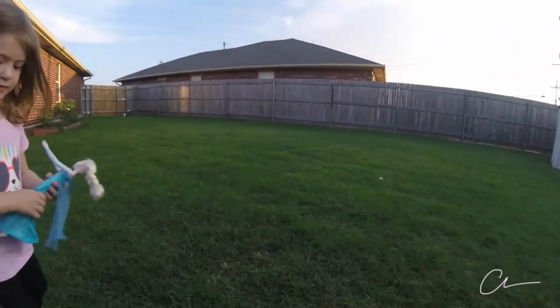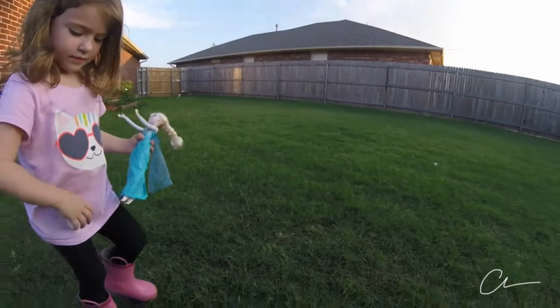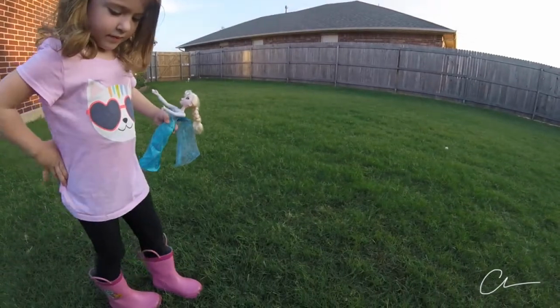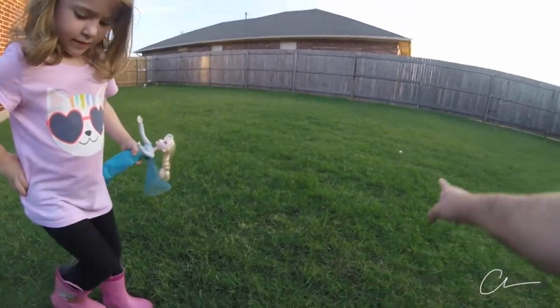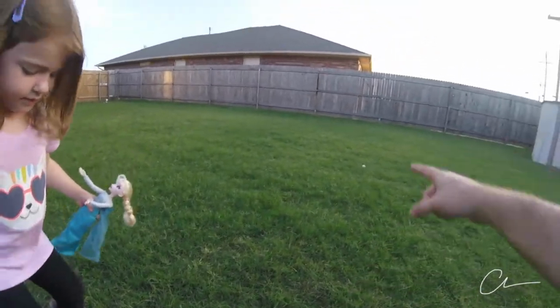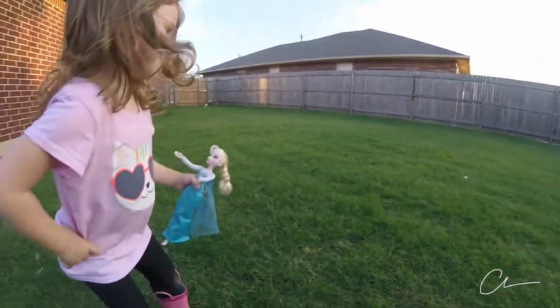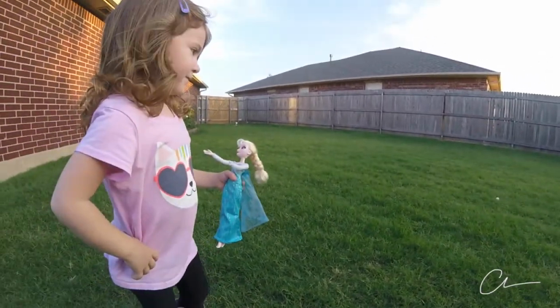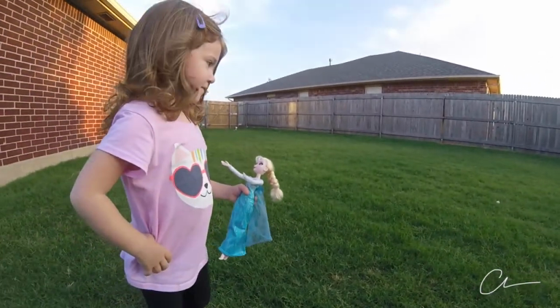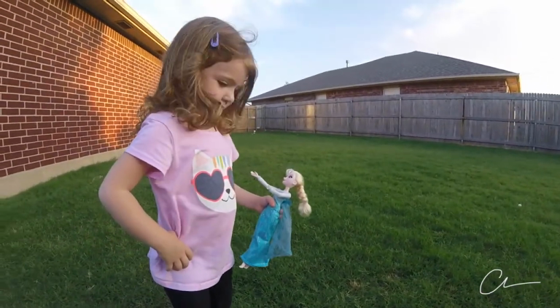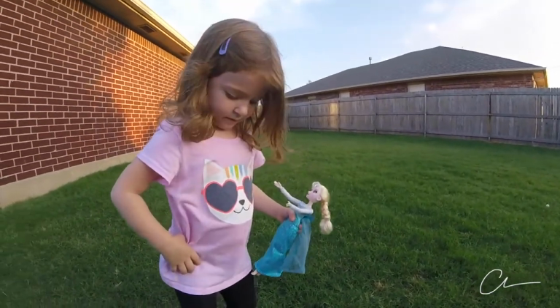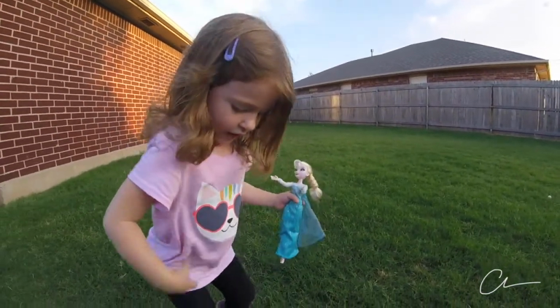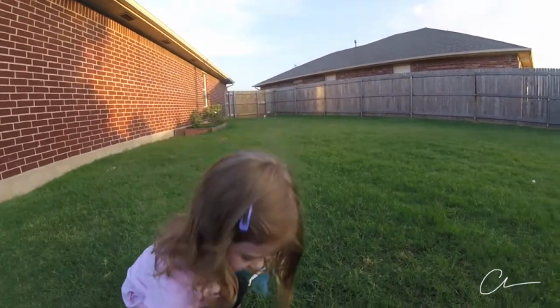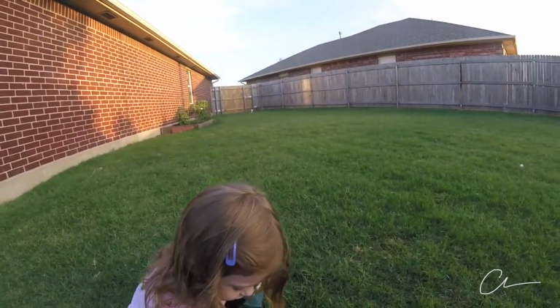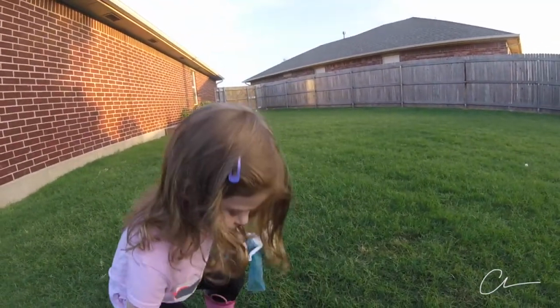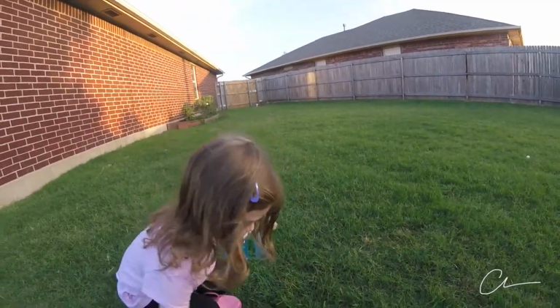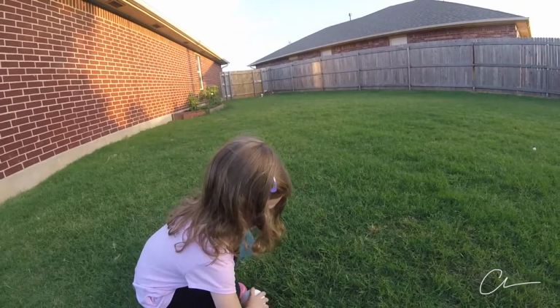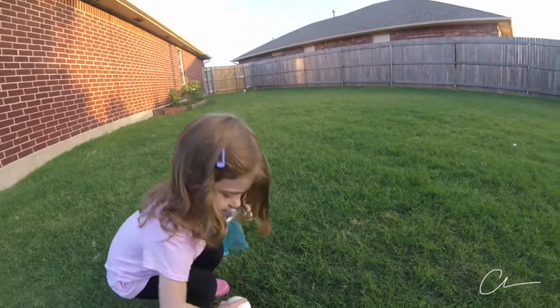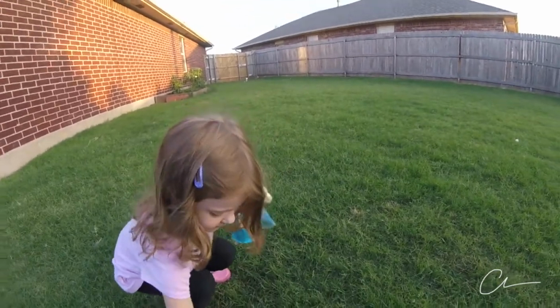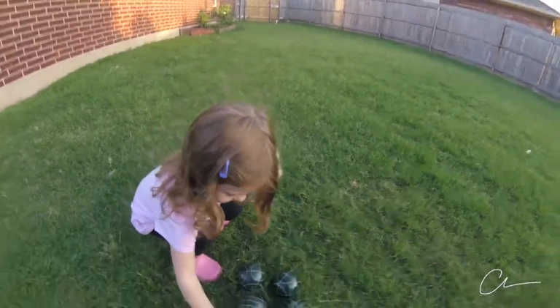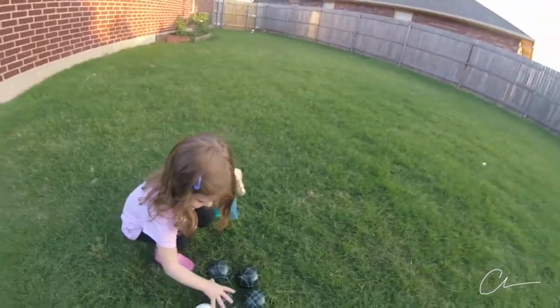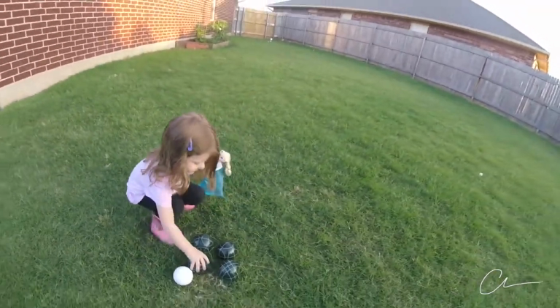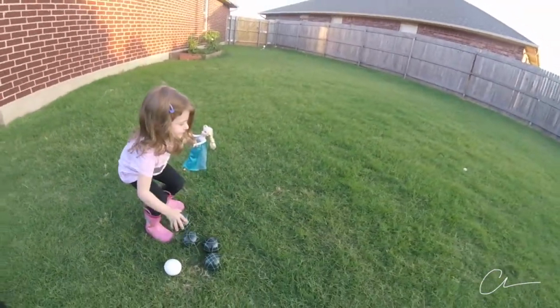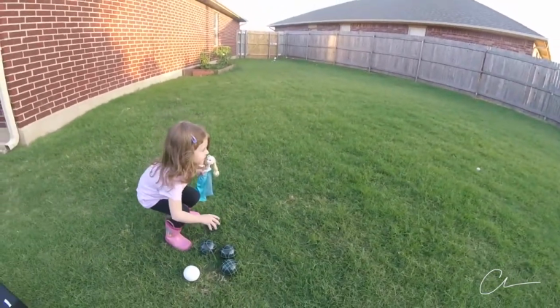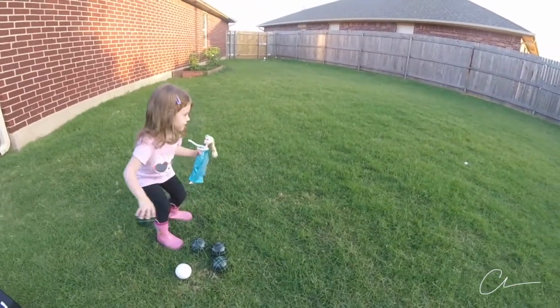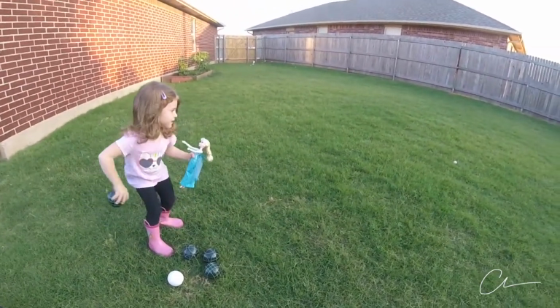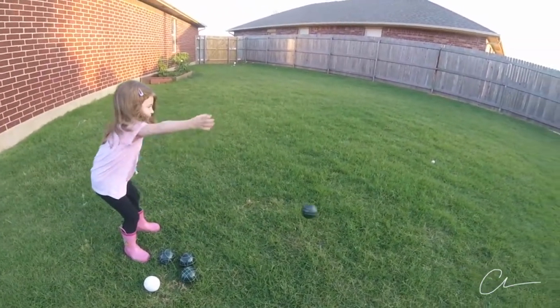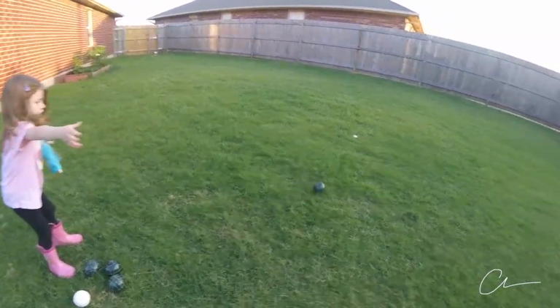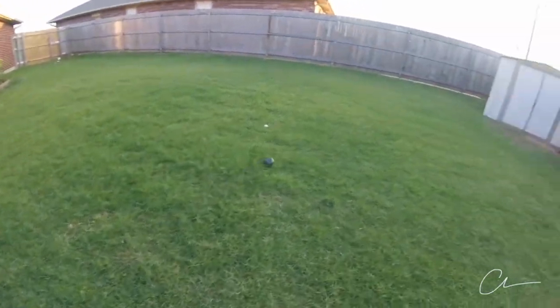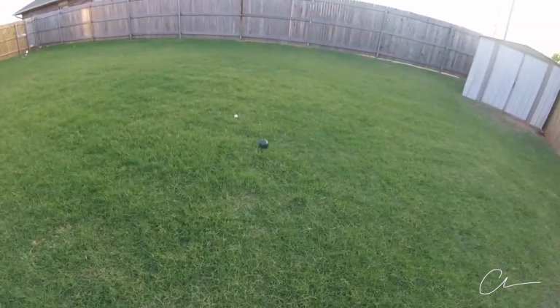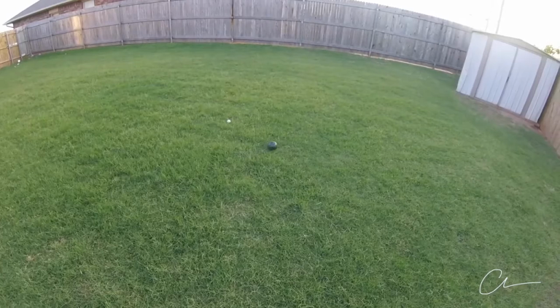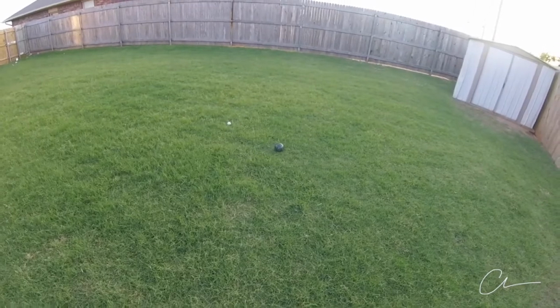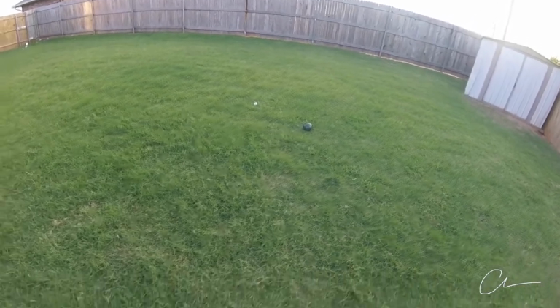So we have to throw these balls towards the little white ball, okay? I'll do this one — not that one, the green one, silly. What is that? Whoa, that was really good.